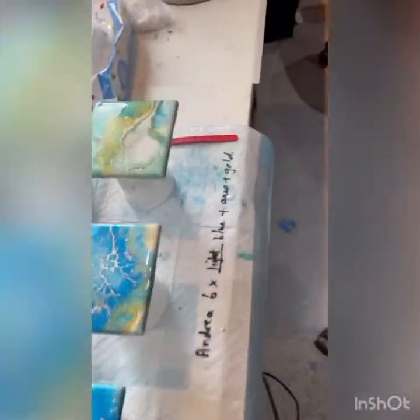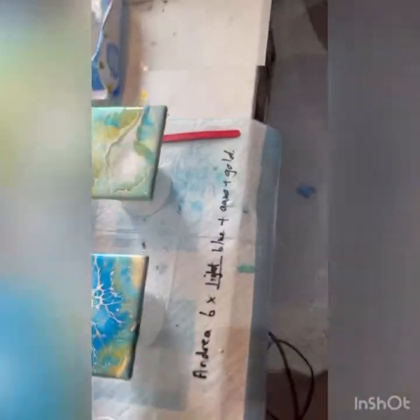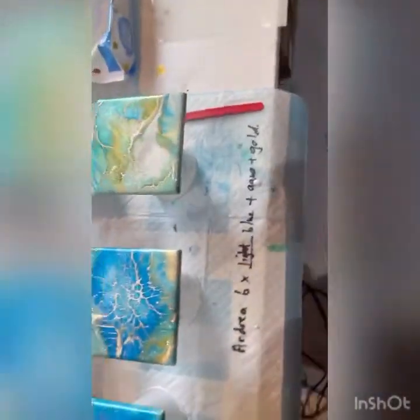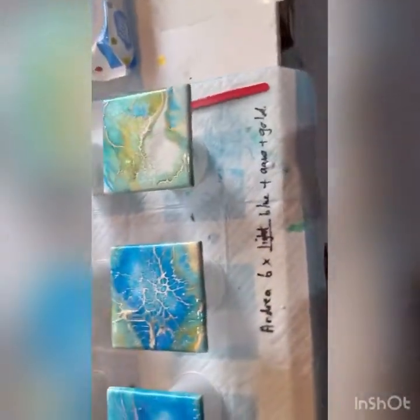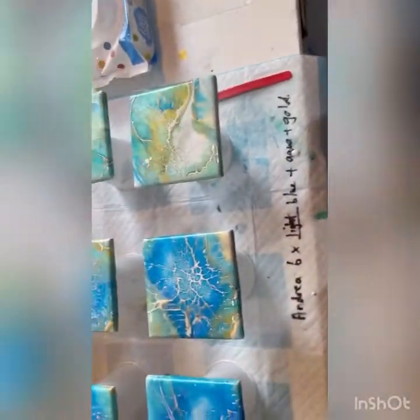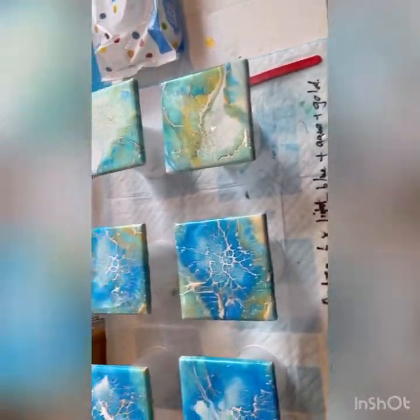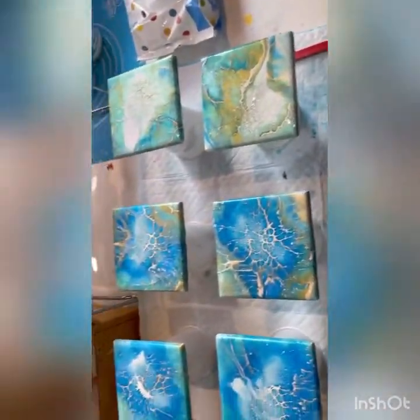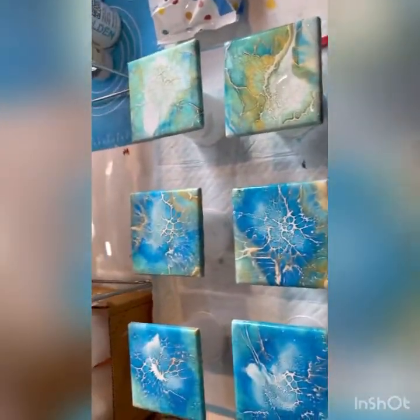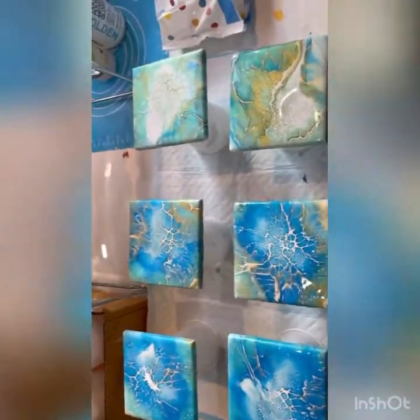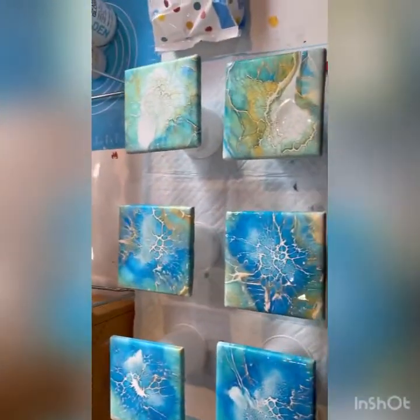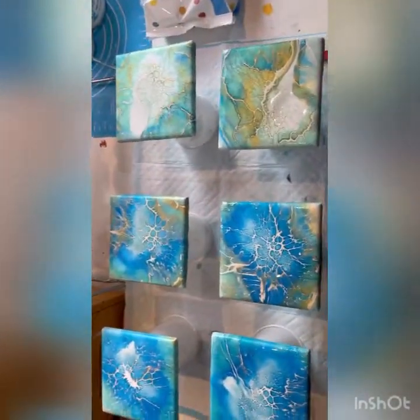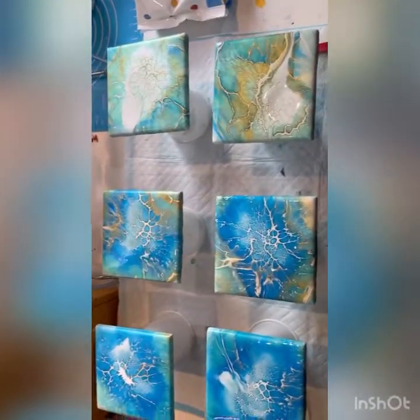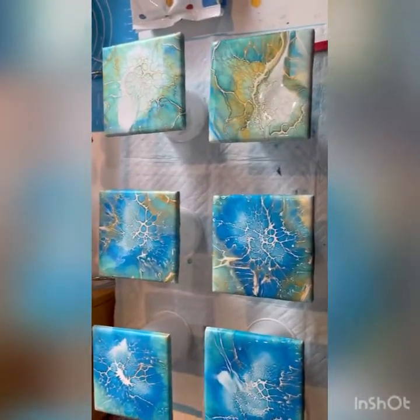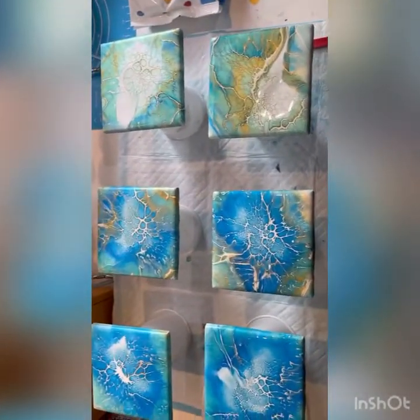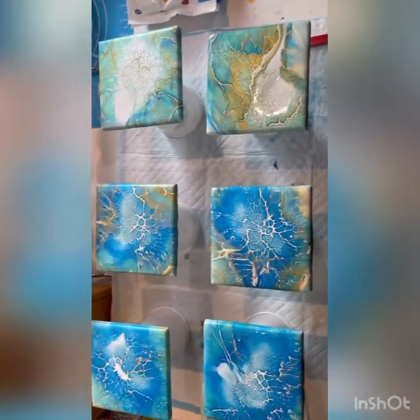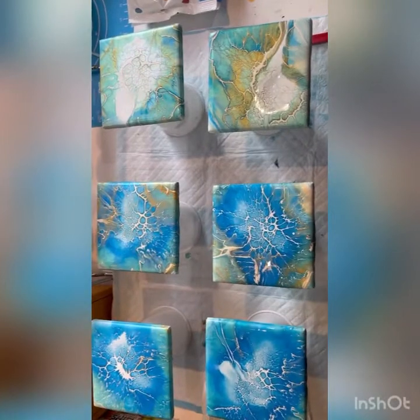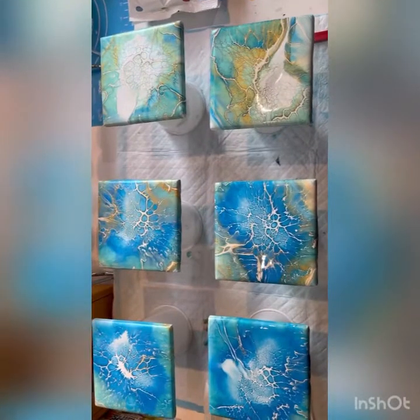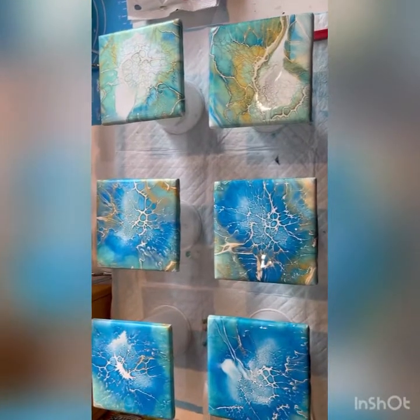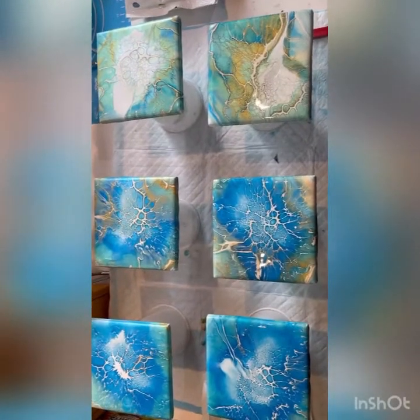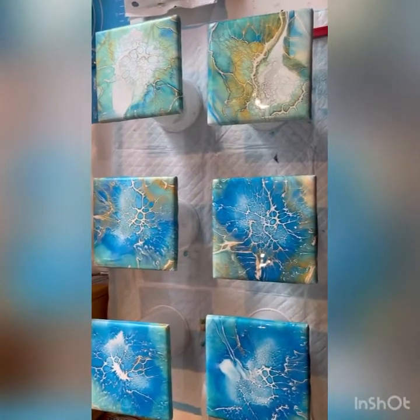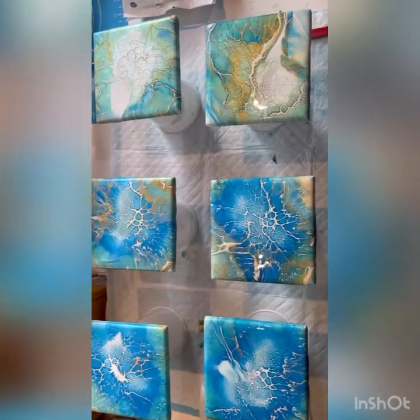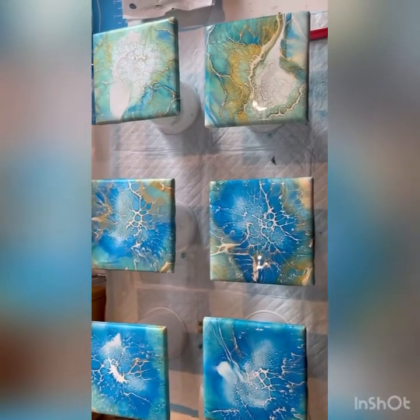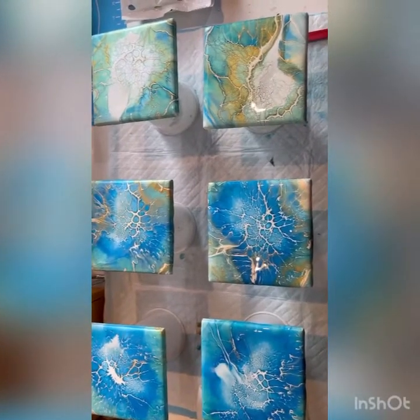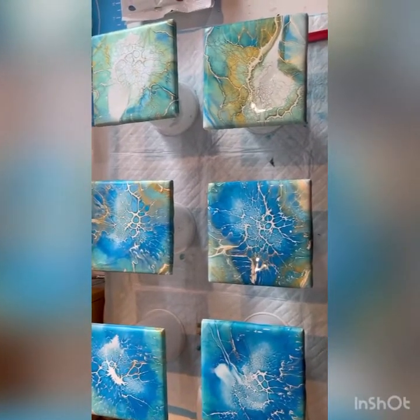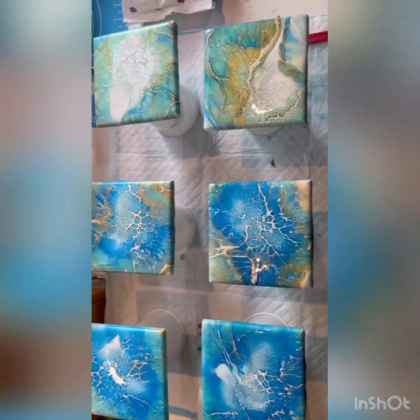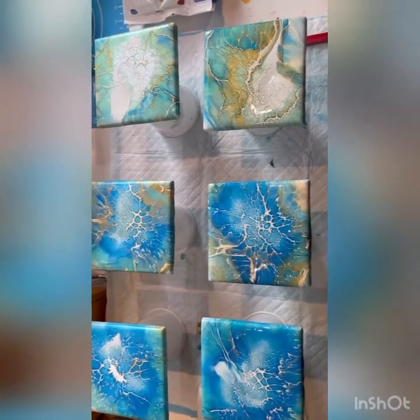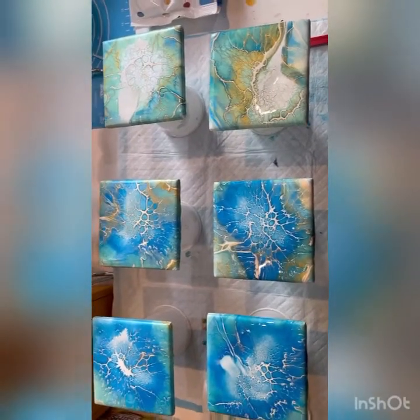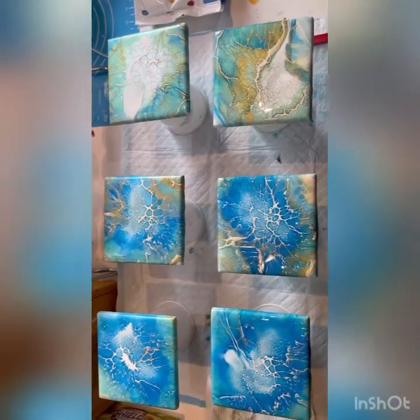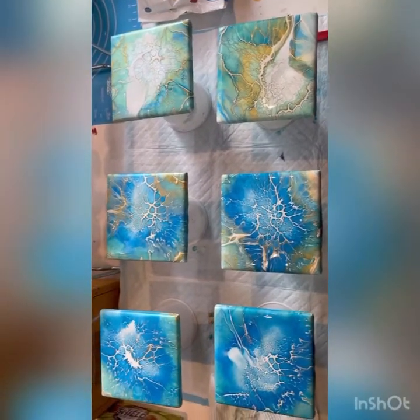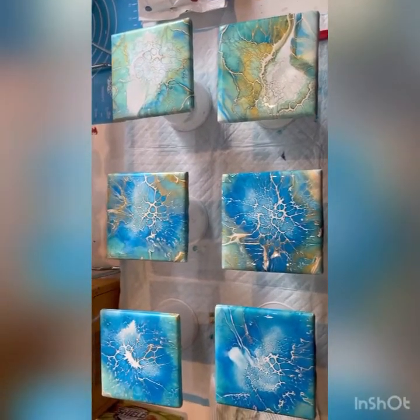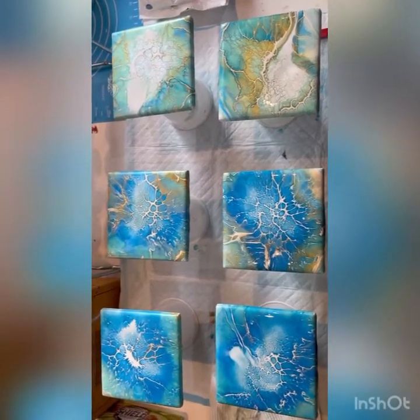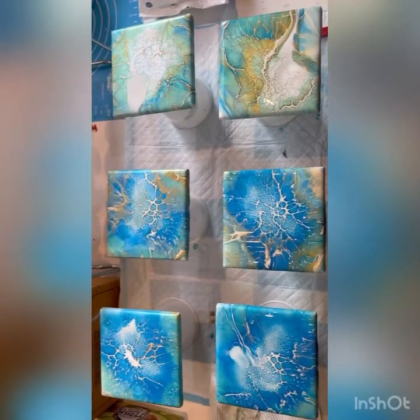Finishing off with one last look at the six that I've just done. Beautiful. Okay, bye guys.